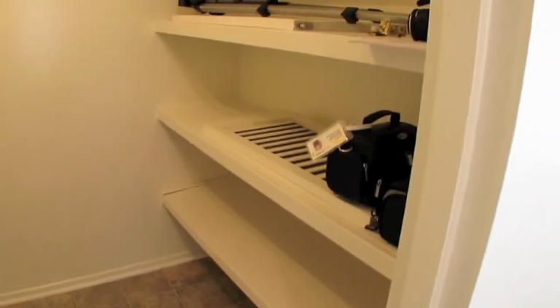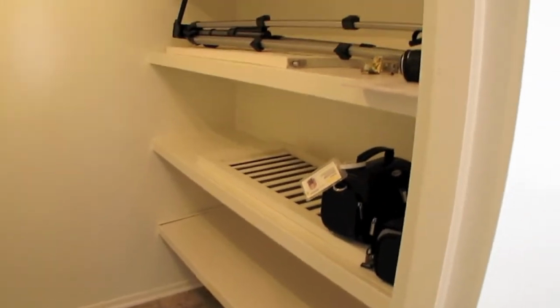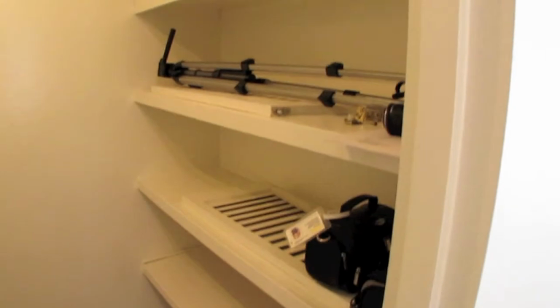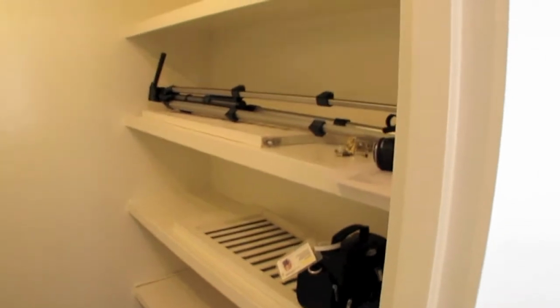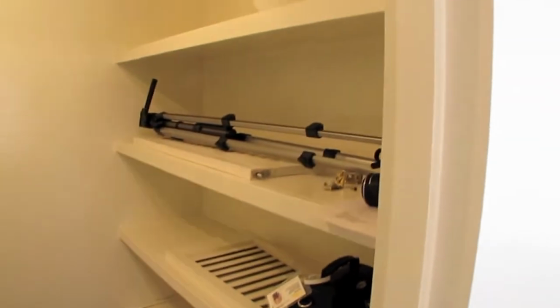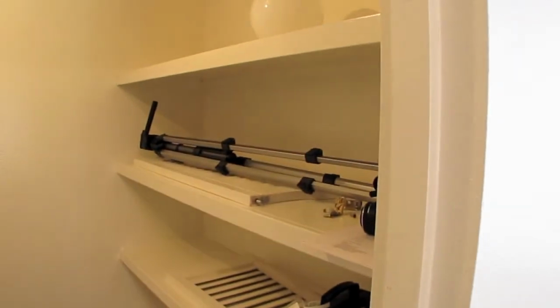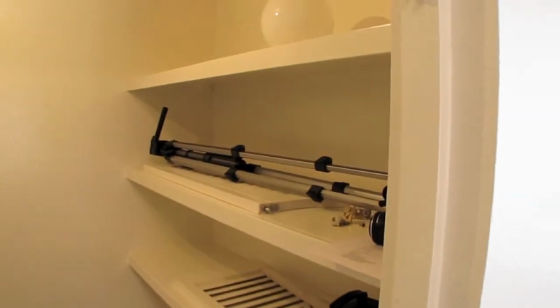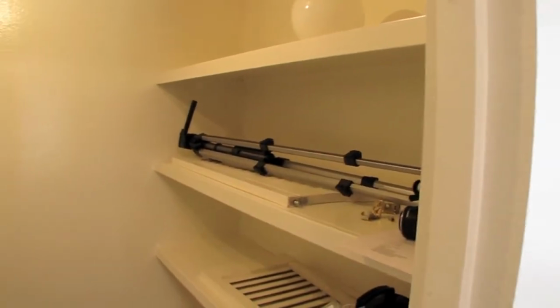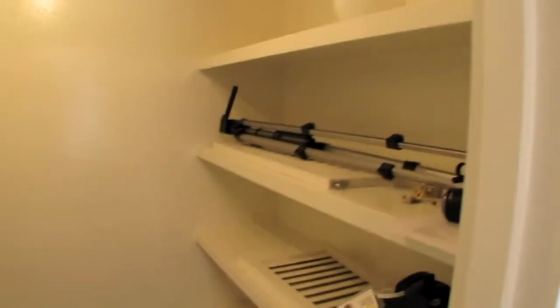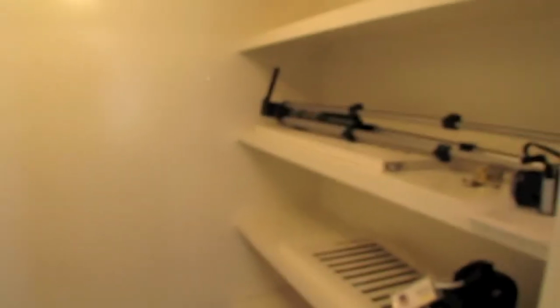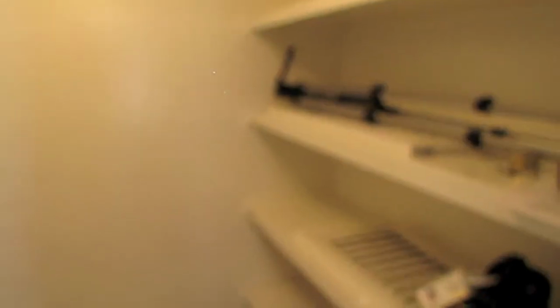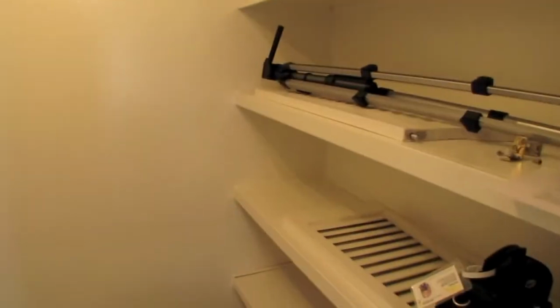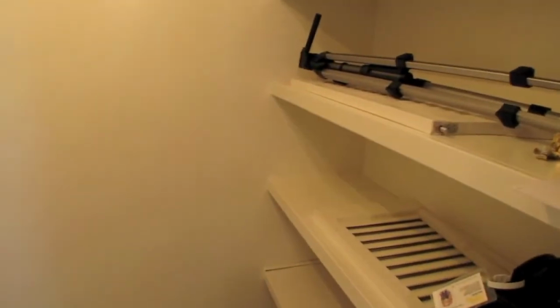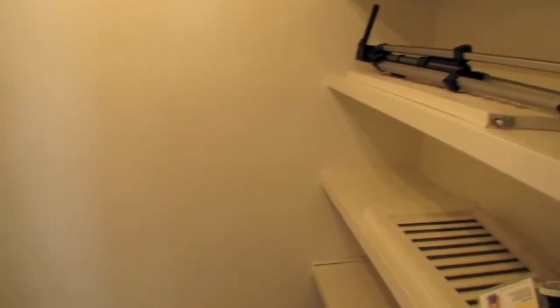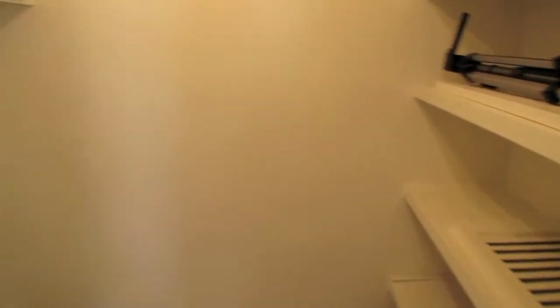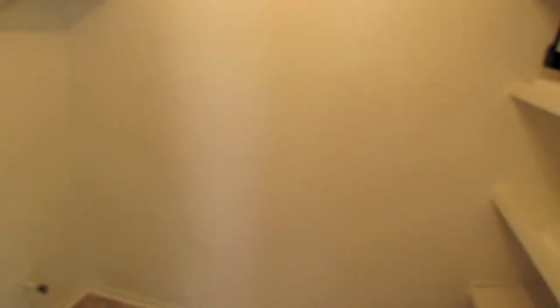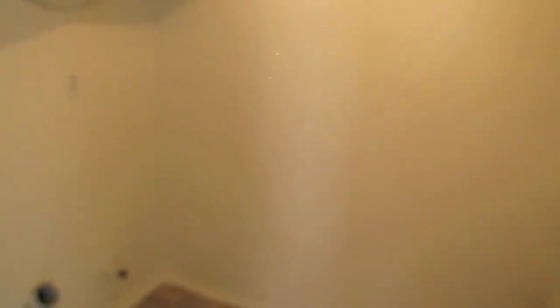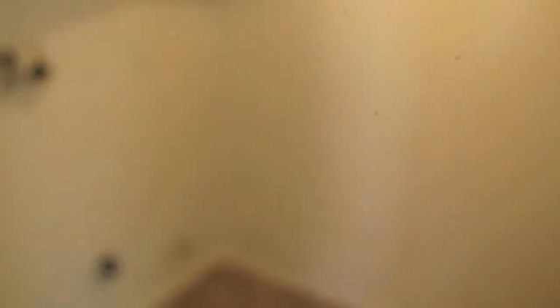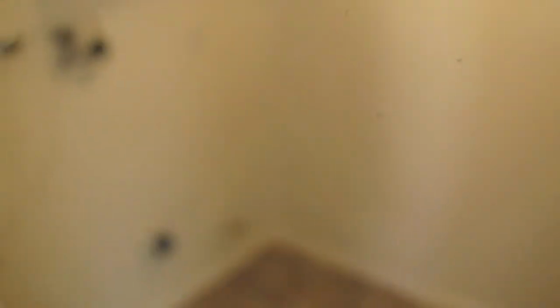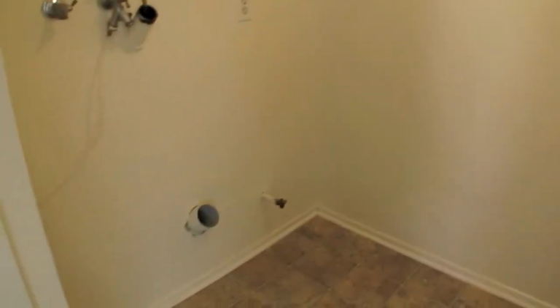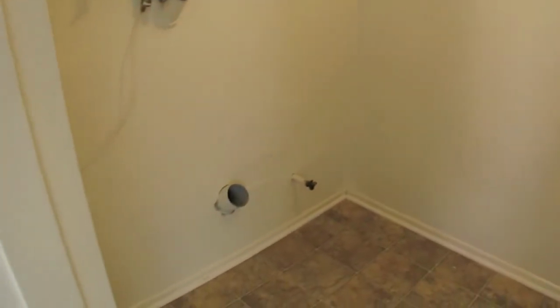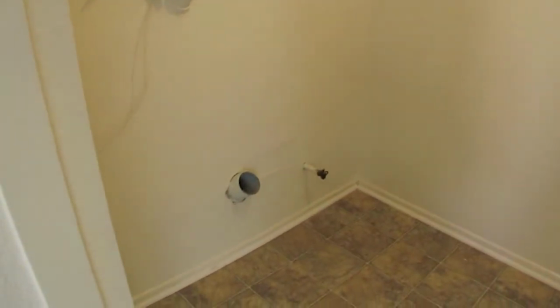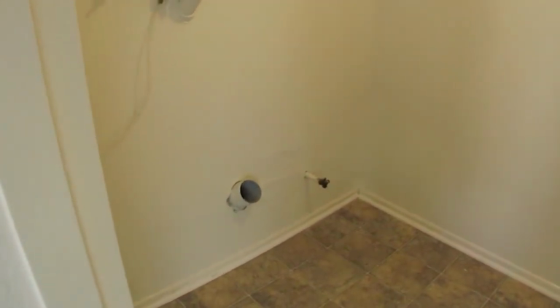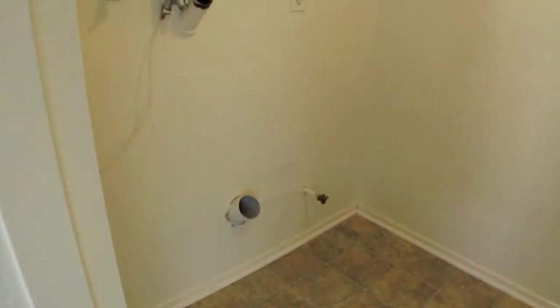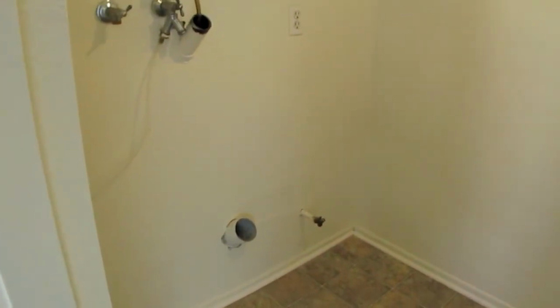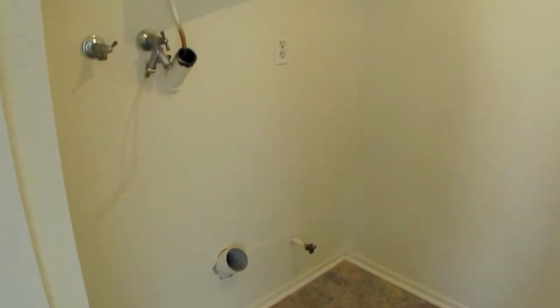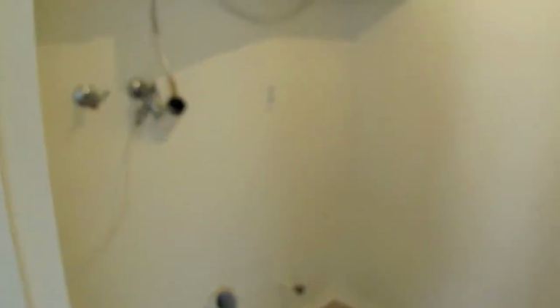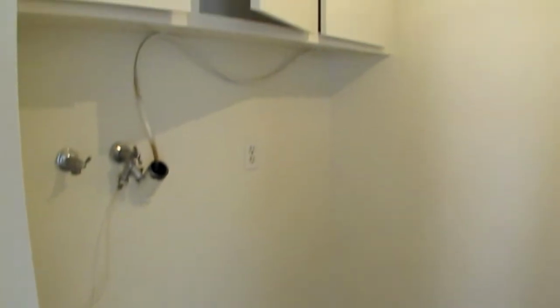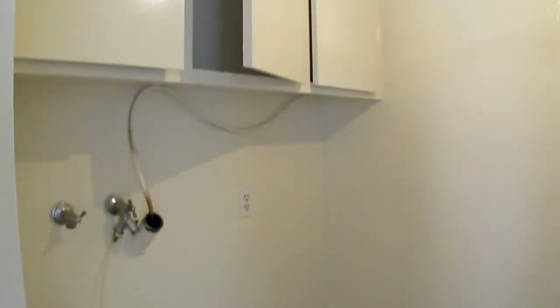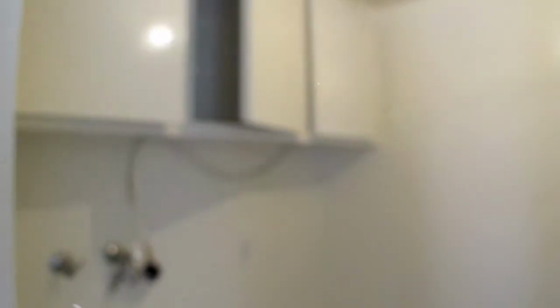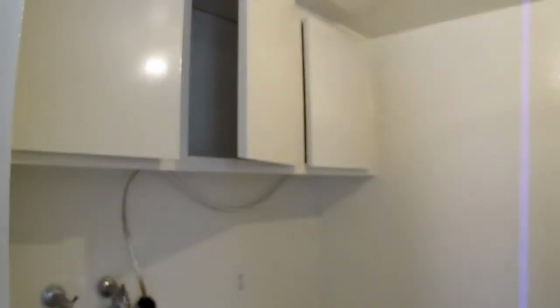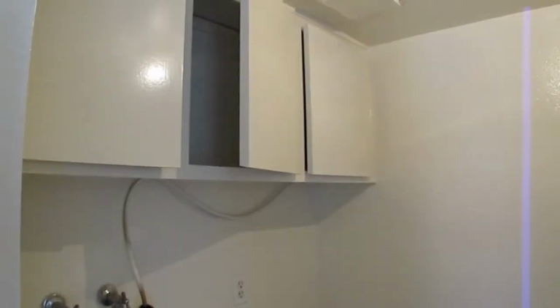Straight through here is the pantry — lots of space. Café doors will be going up but they're just laying on the shelf right now. Over here you have a place for your washer and dryer. It's set up for a gas dryer, and there are even more cupboards above.